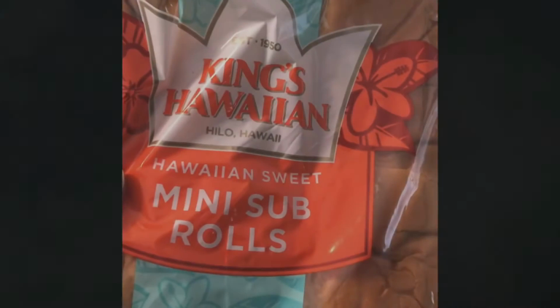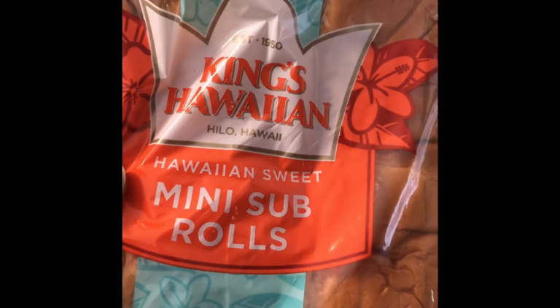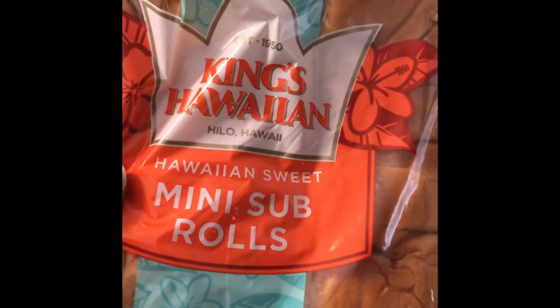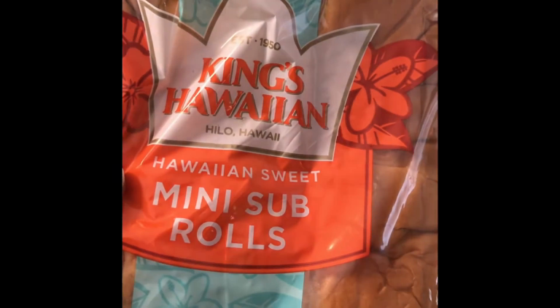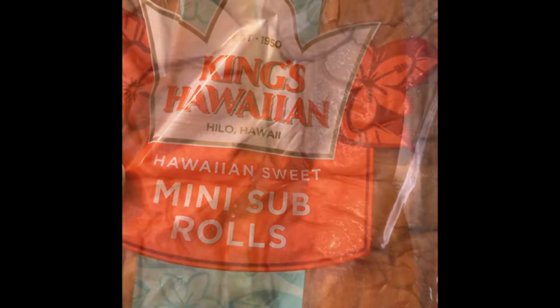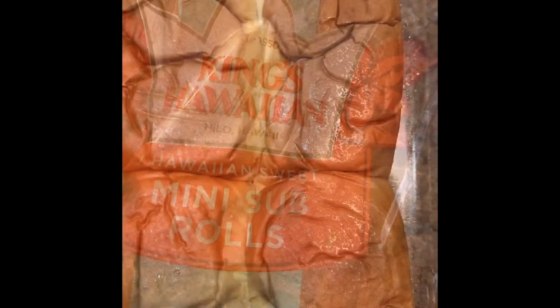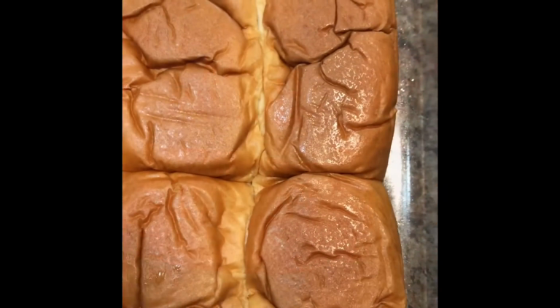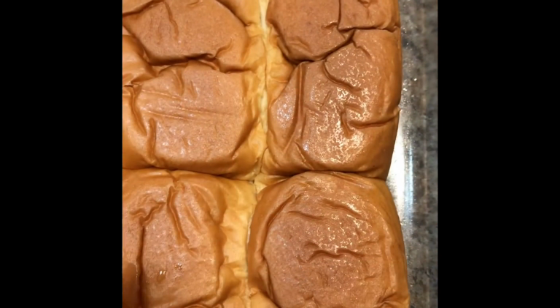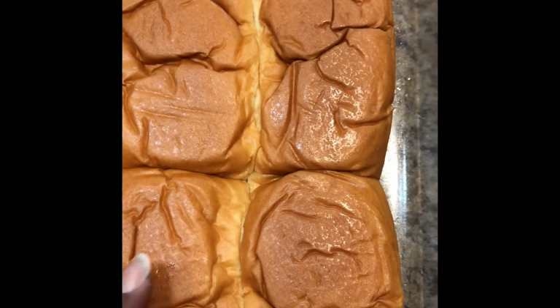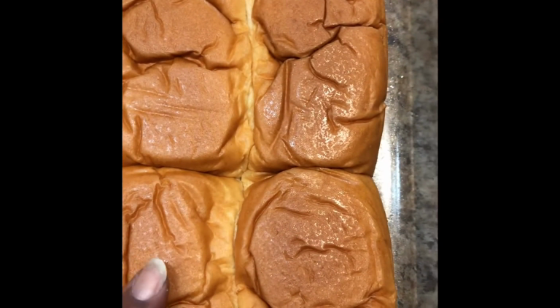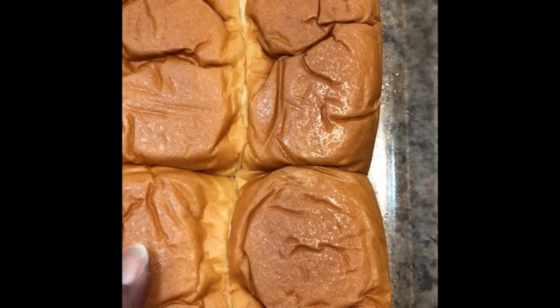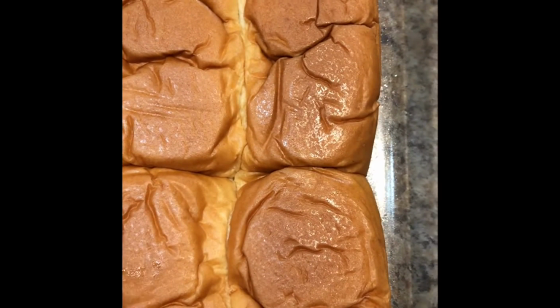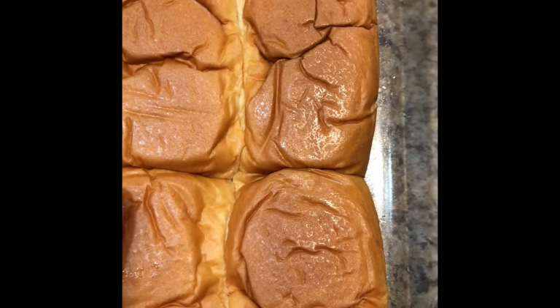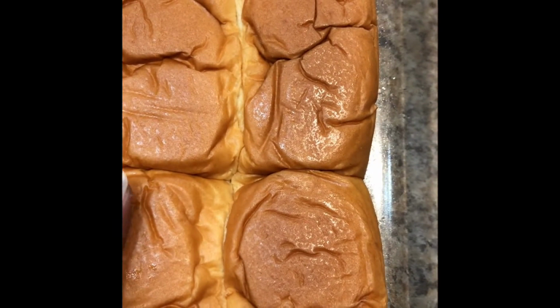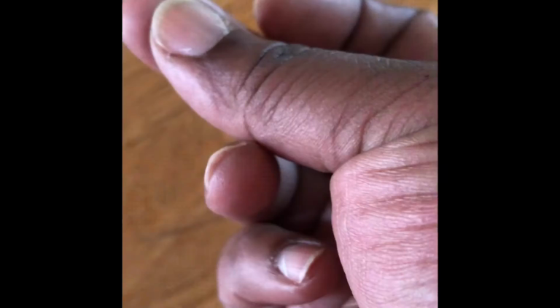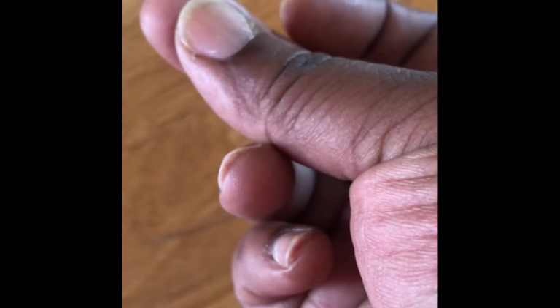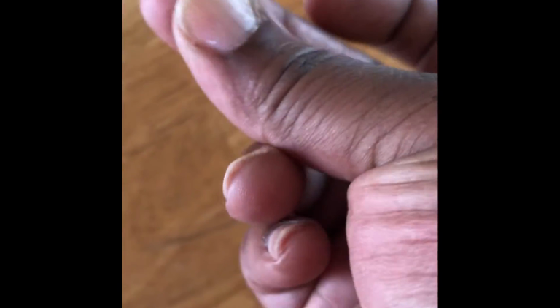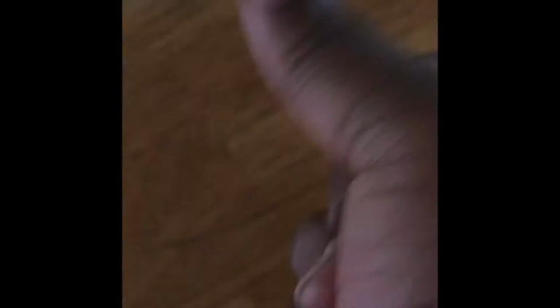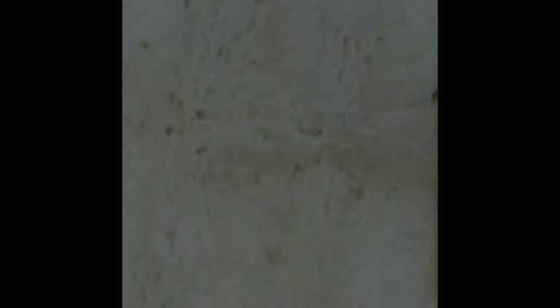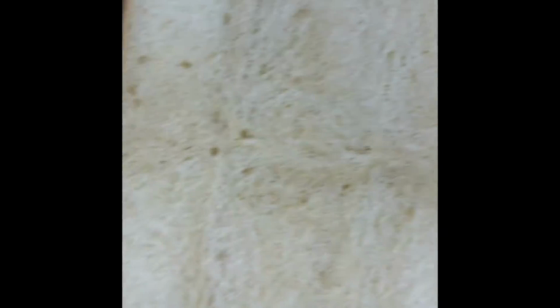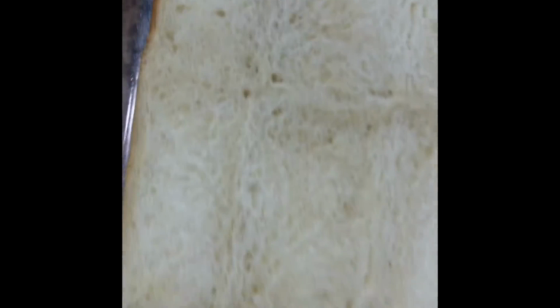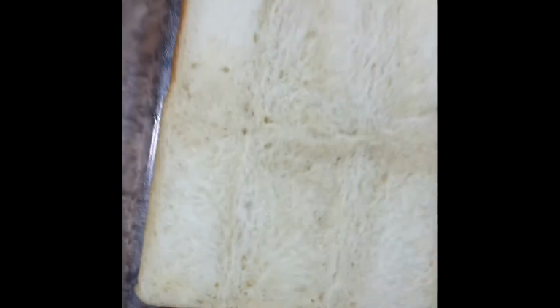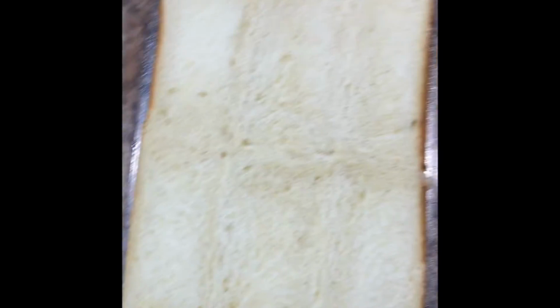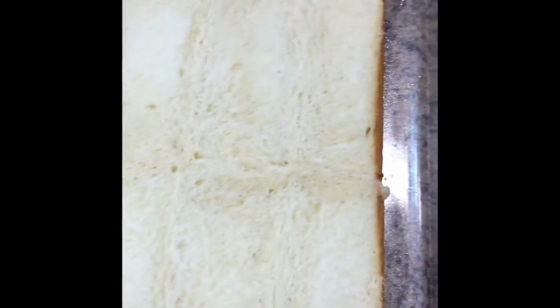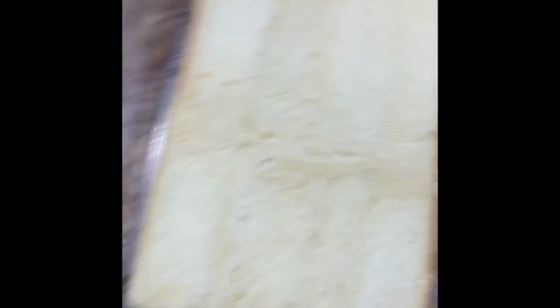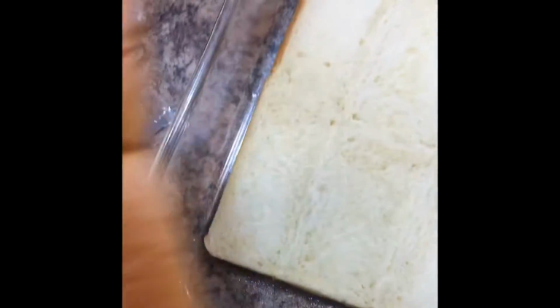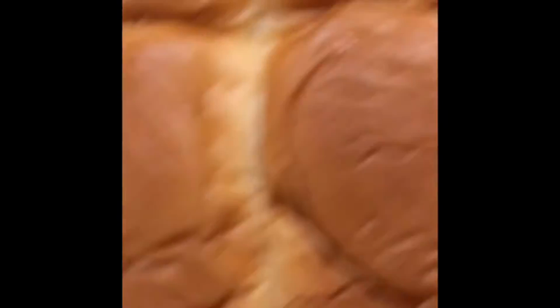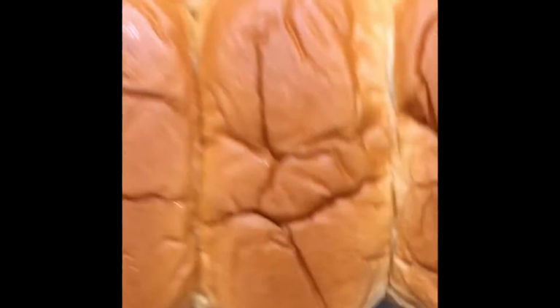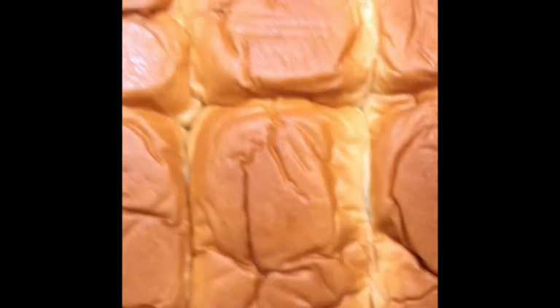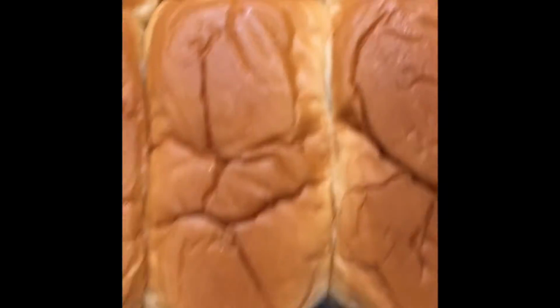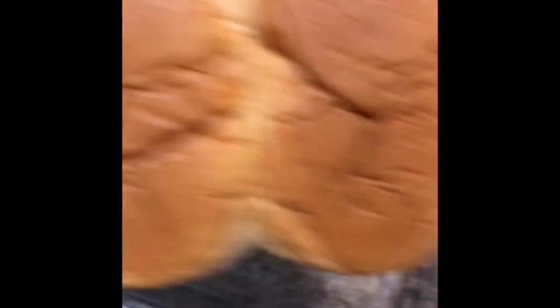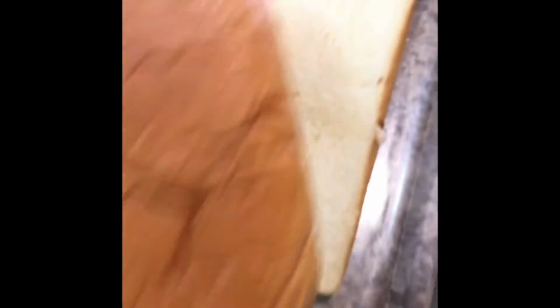We have some Hawaiian mini sub roll bread here. It should already be separated, but just in case it's not, you want to slice that straight down the middle like so.